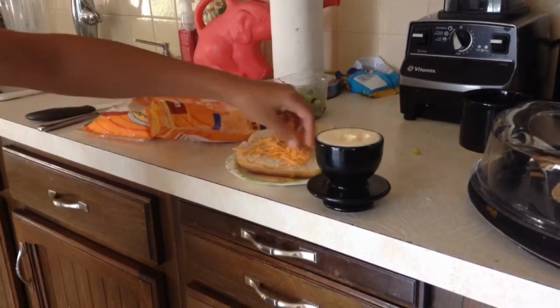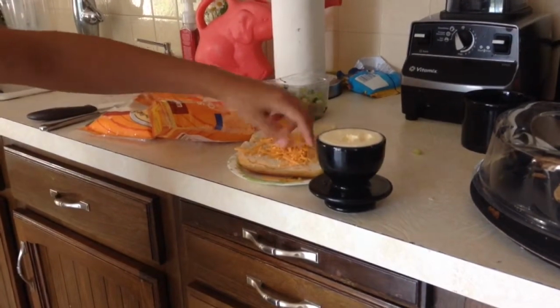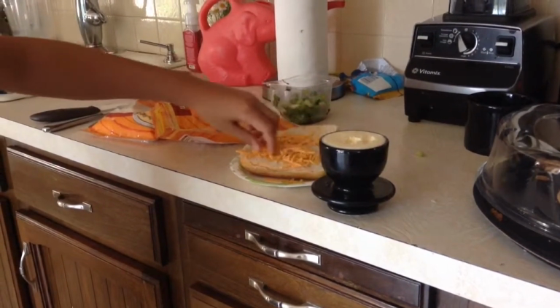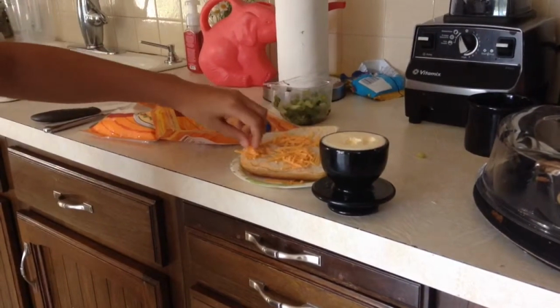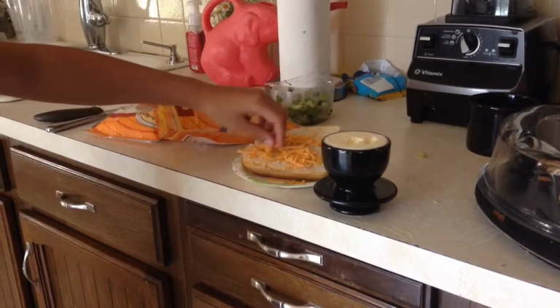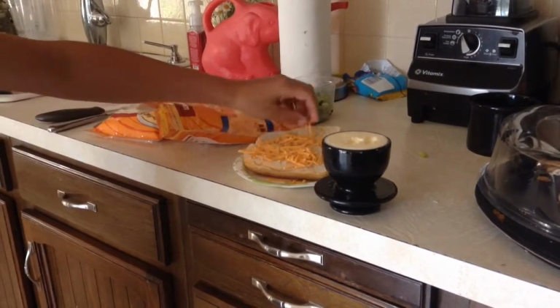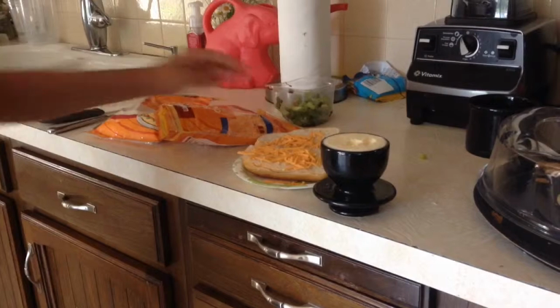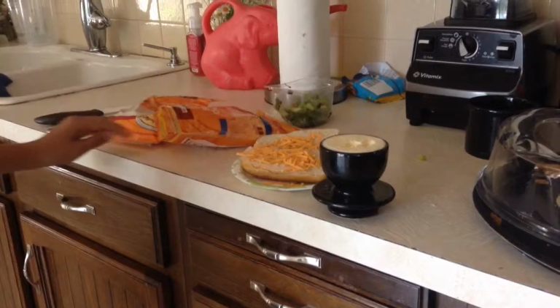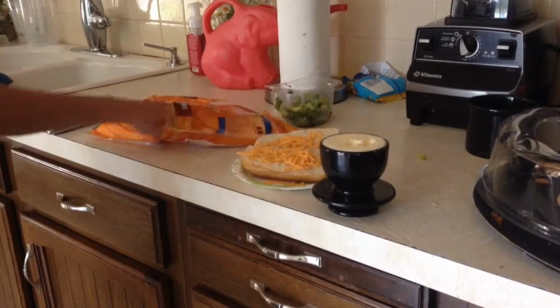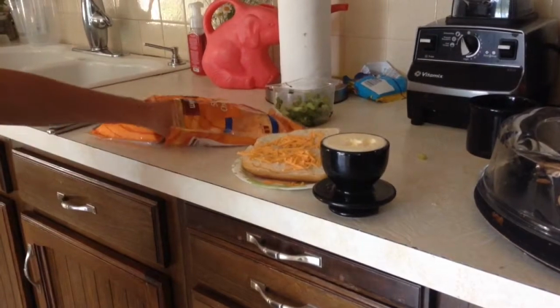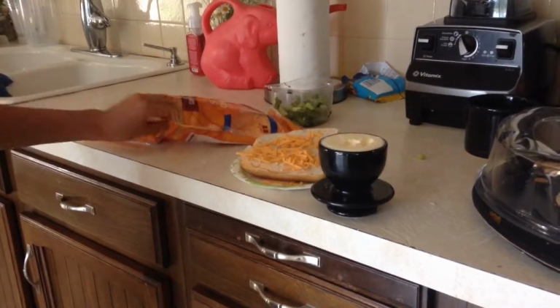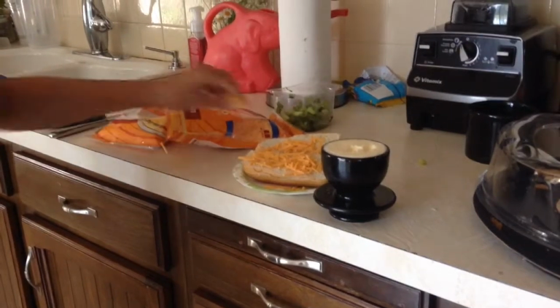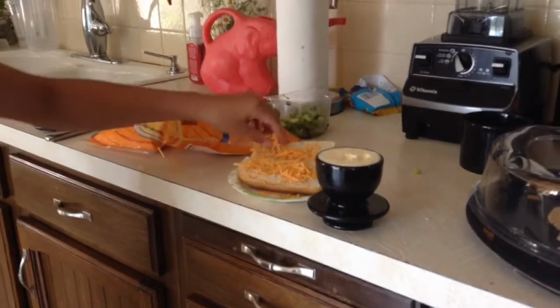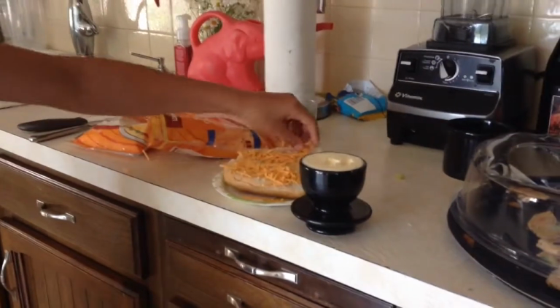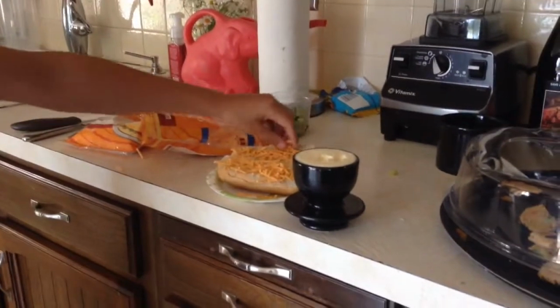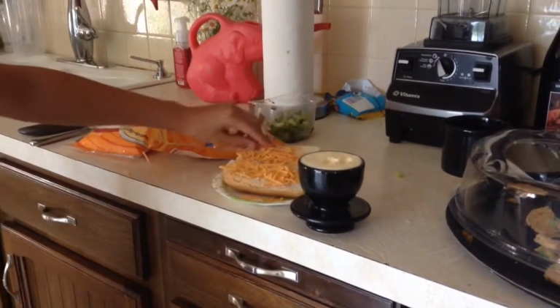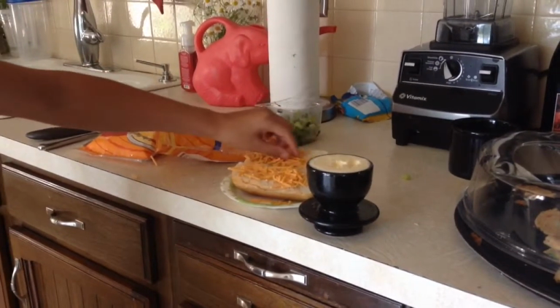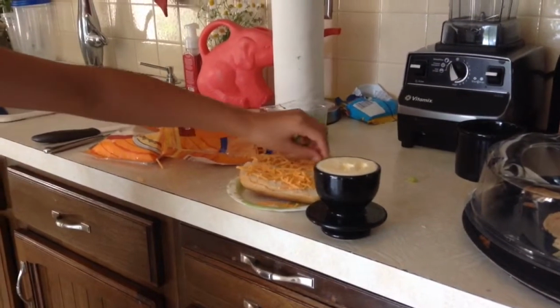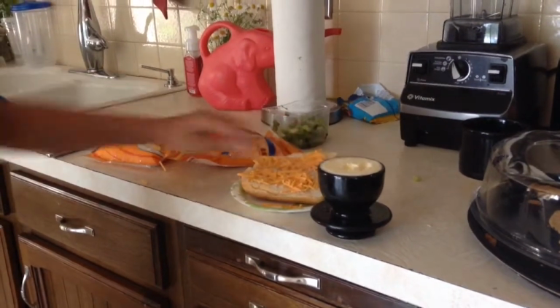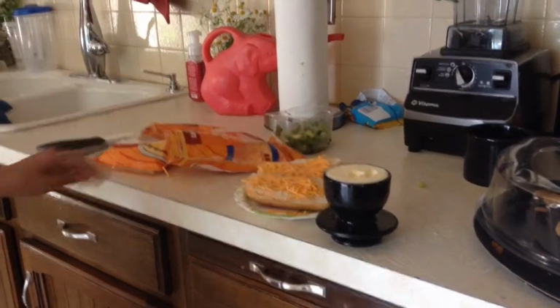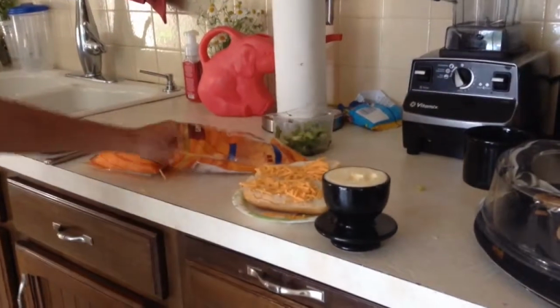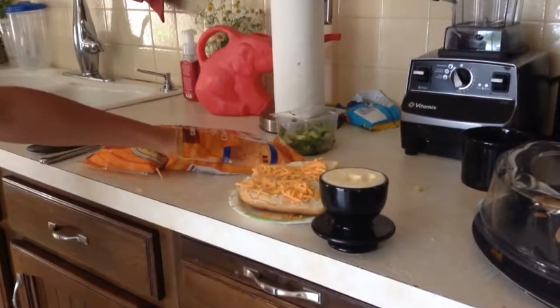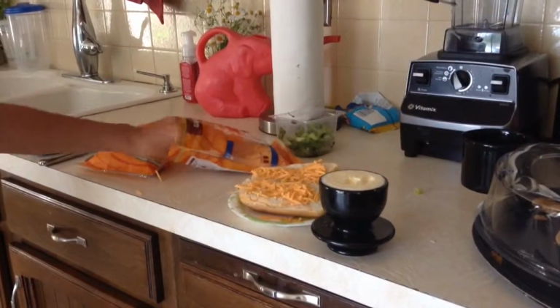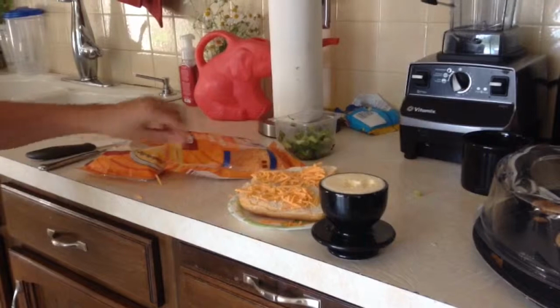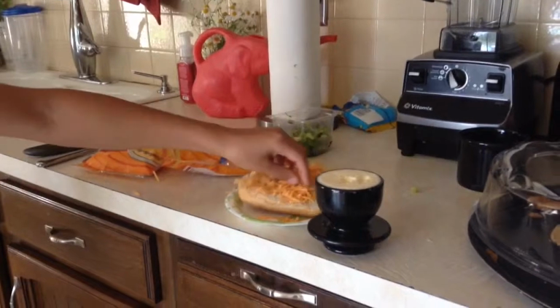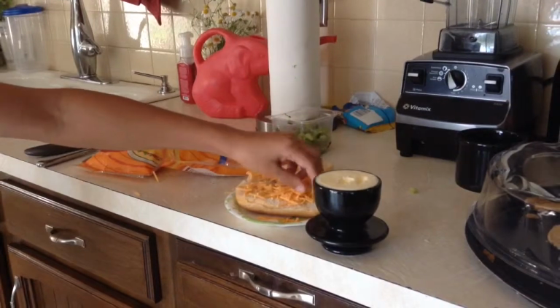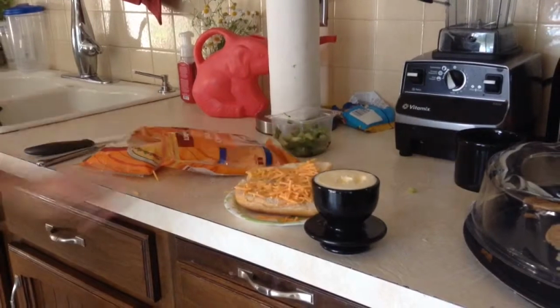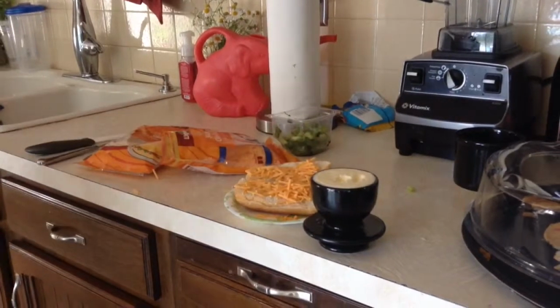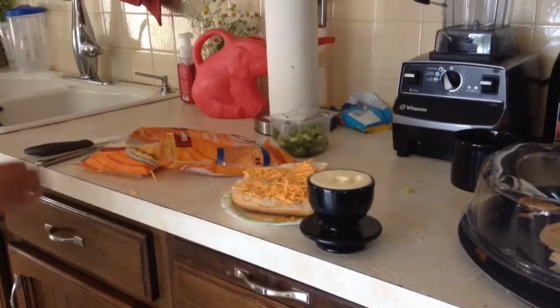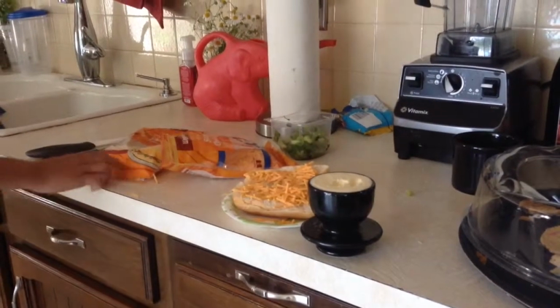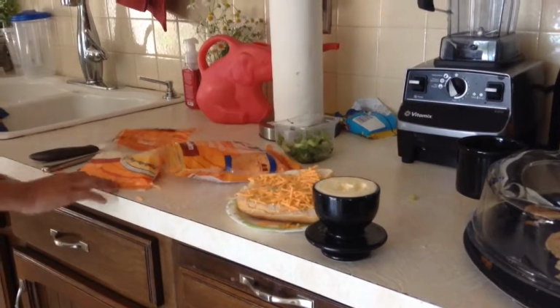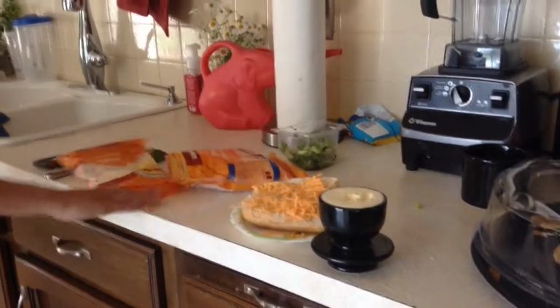Purple giraffe made a chip sandwich. You might want to check that out — it's pretty easy to make, but you might want to check that out.